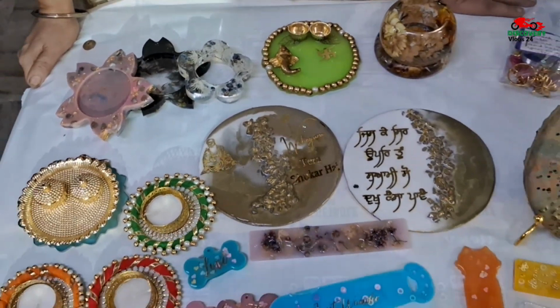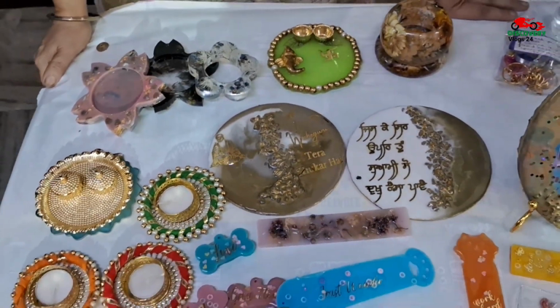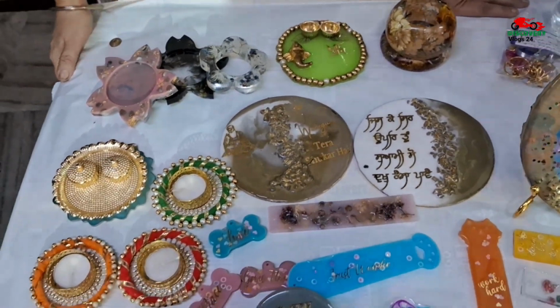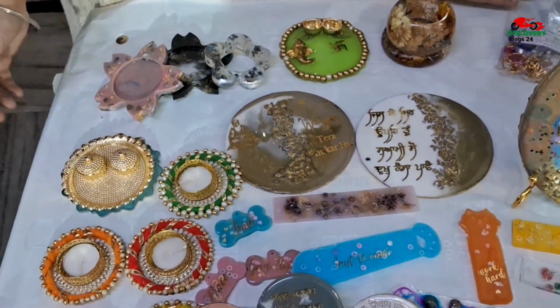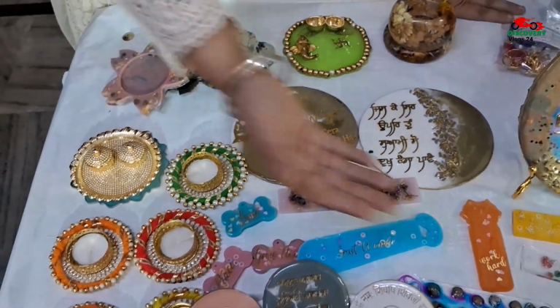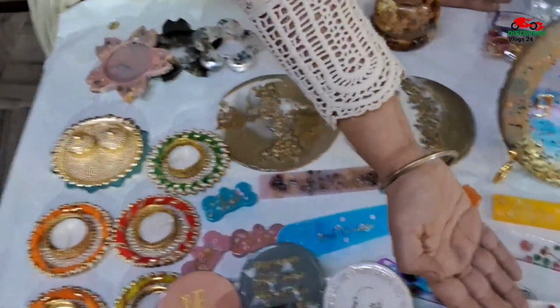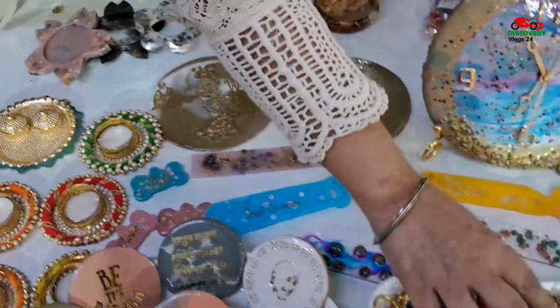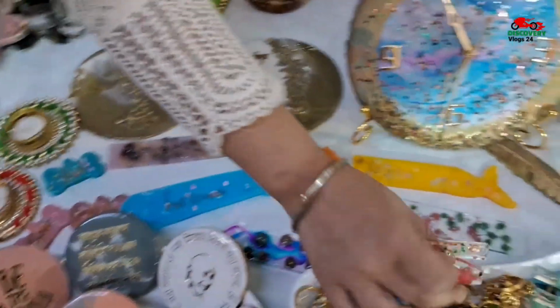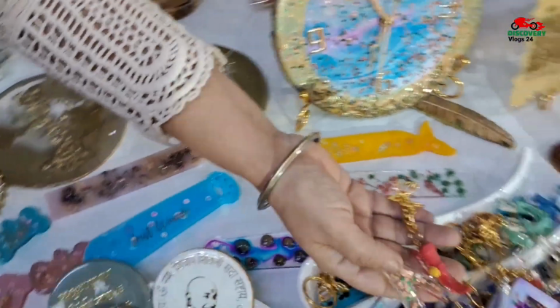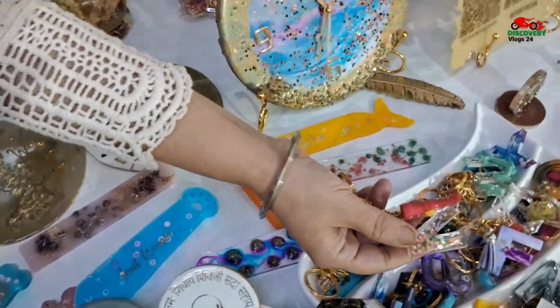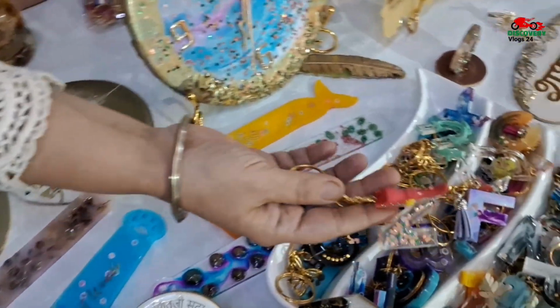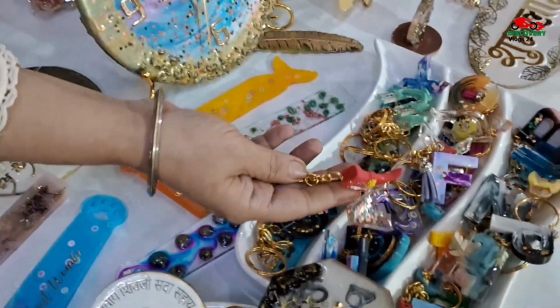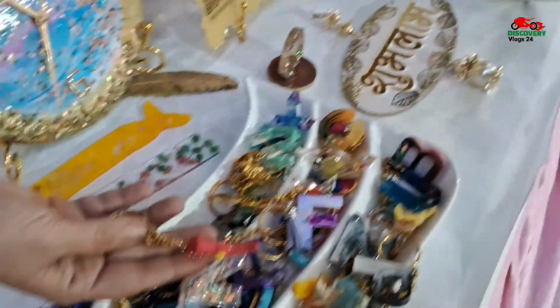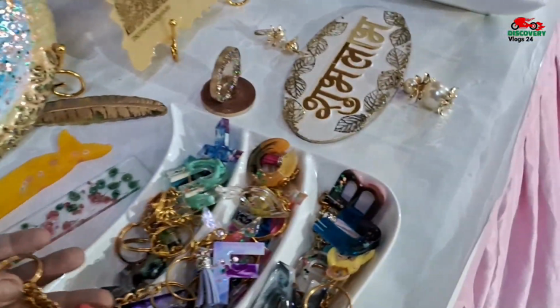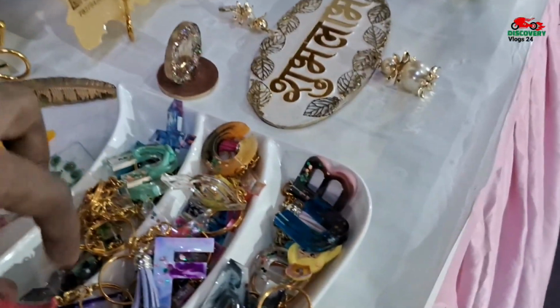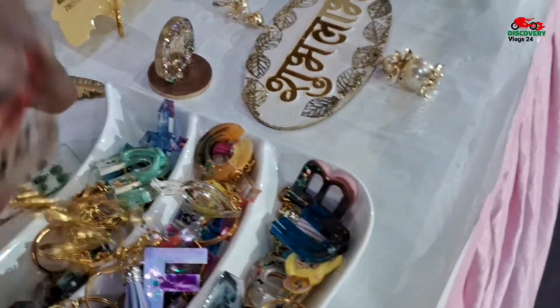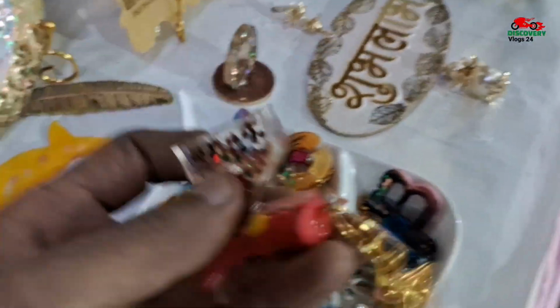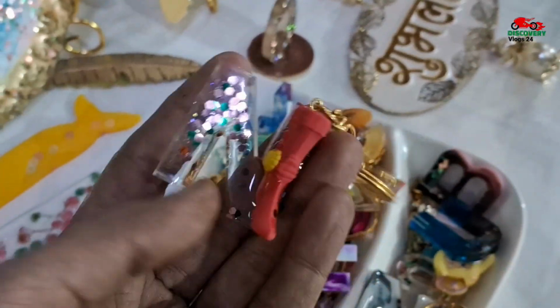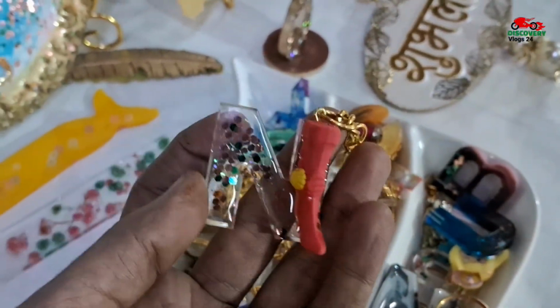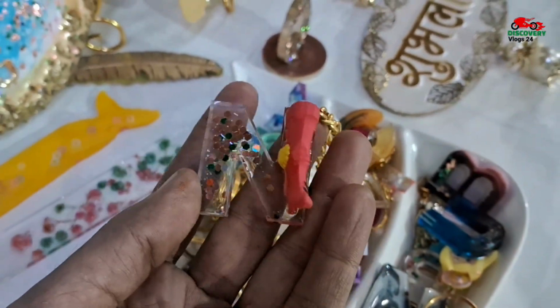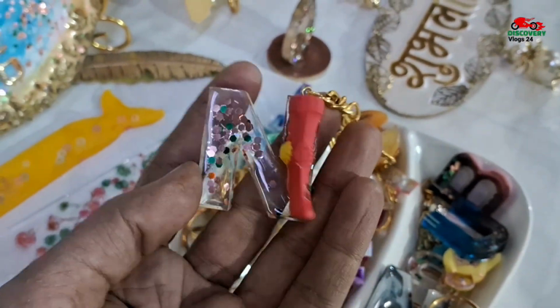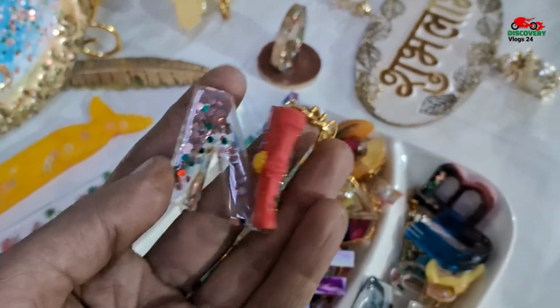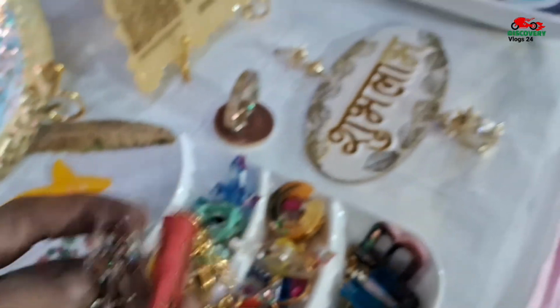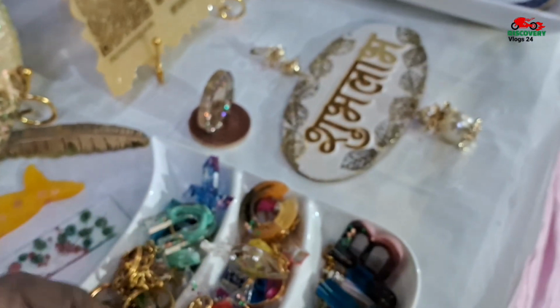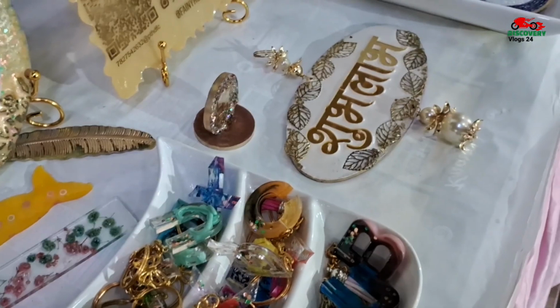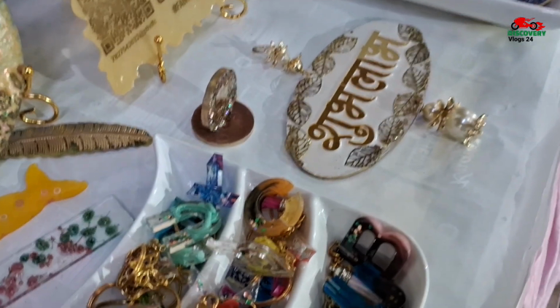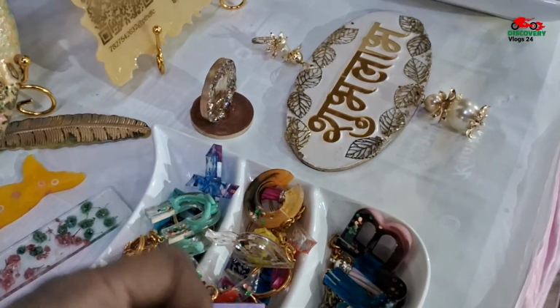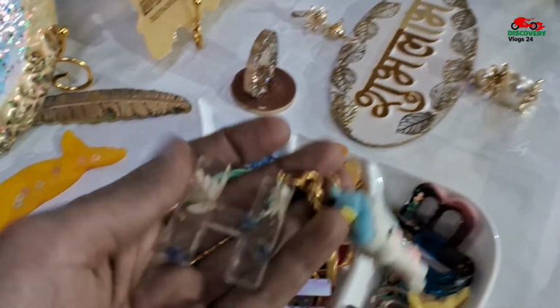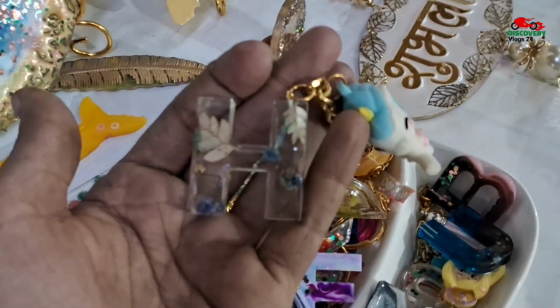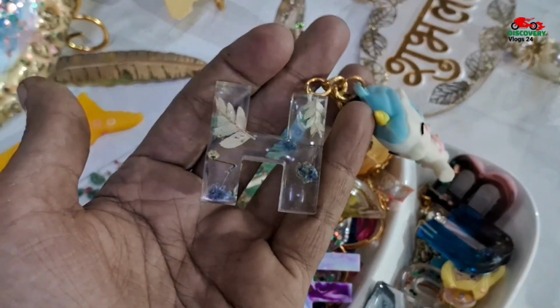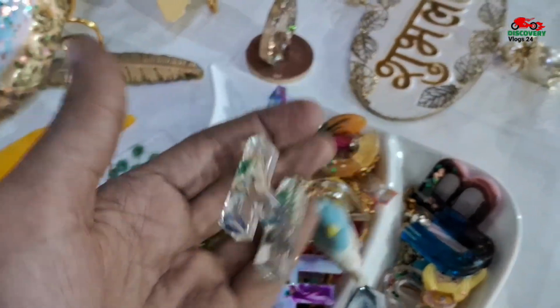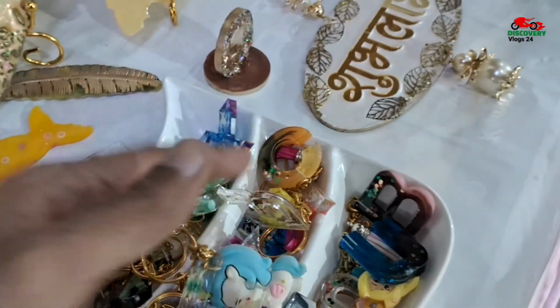Sir, these are key chains, only for 100 rupees — starting from 100 rupees. These are all alphabets. These are handmade.